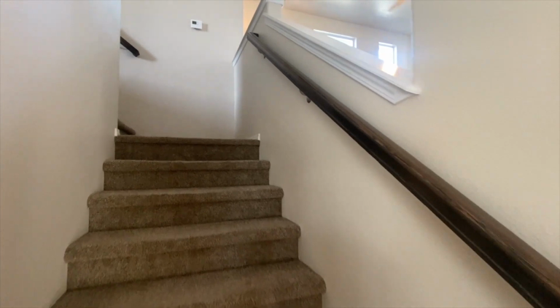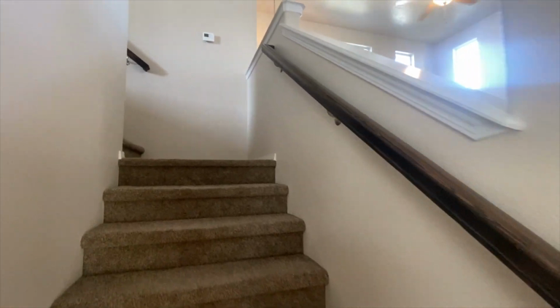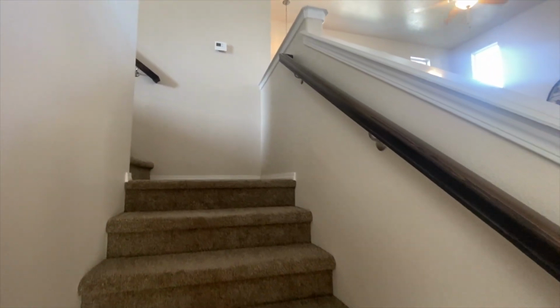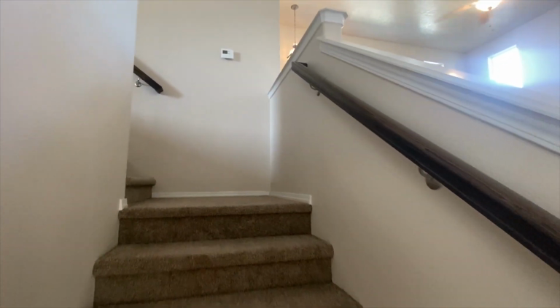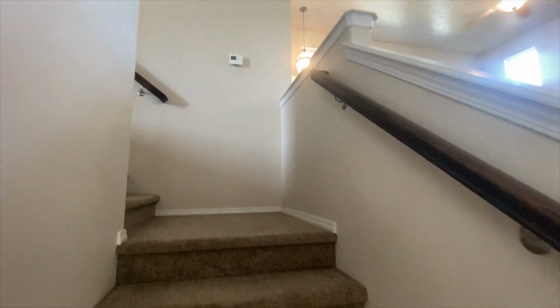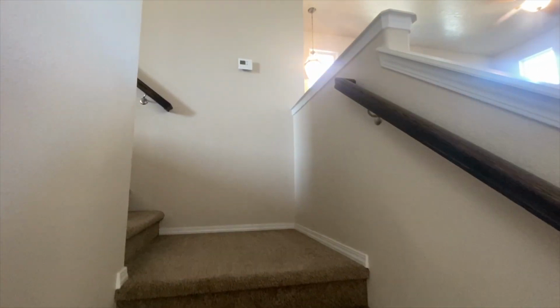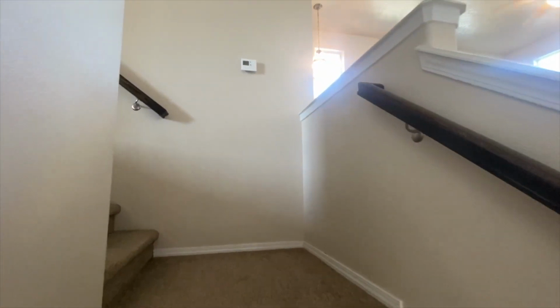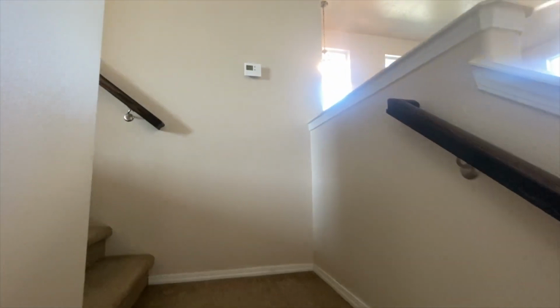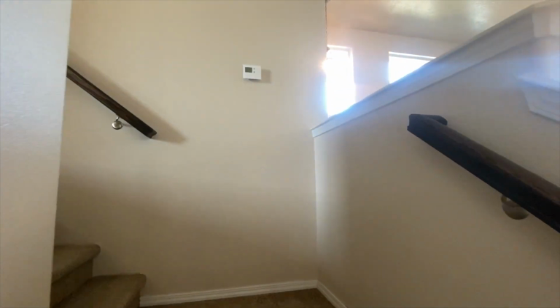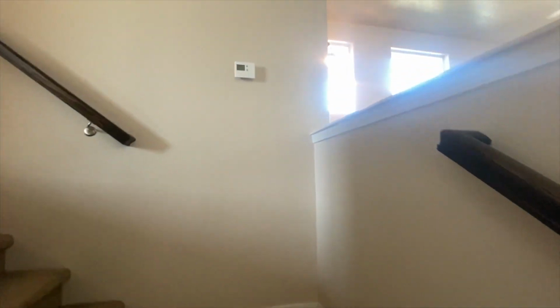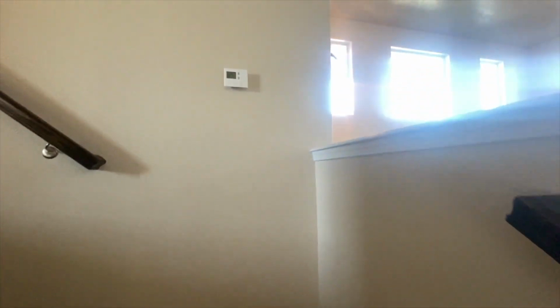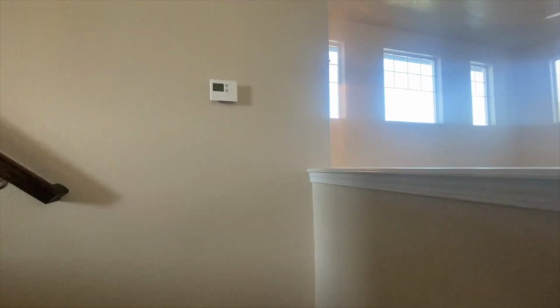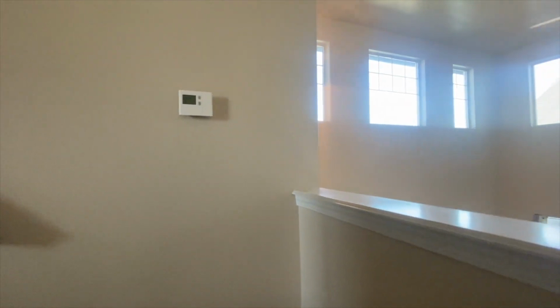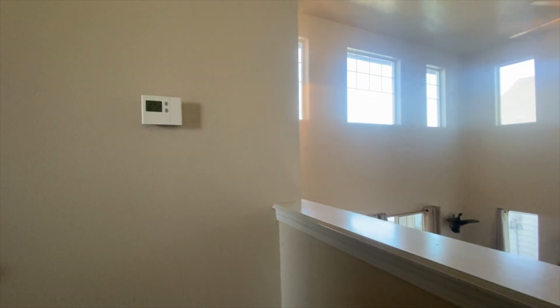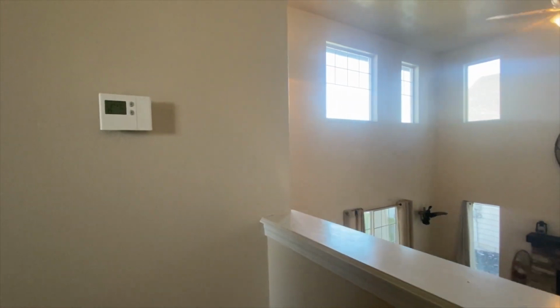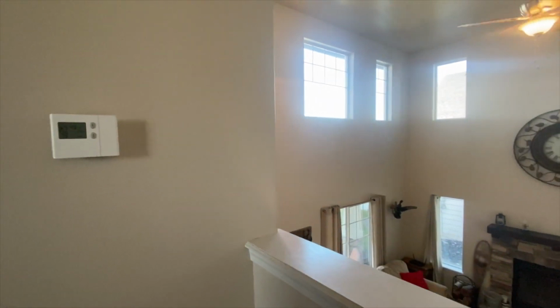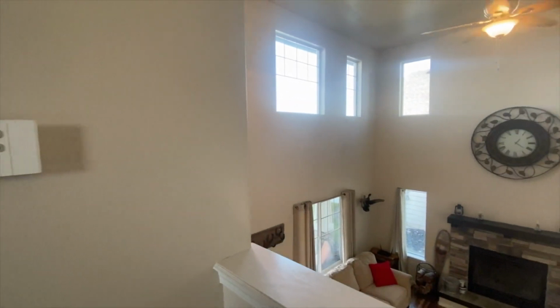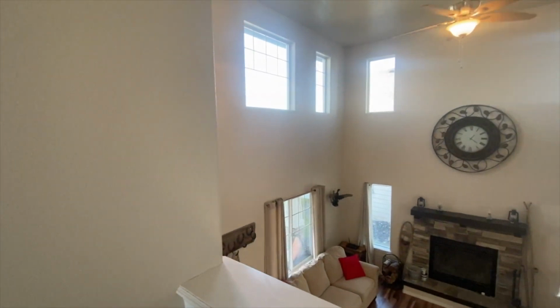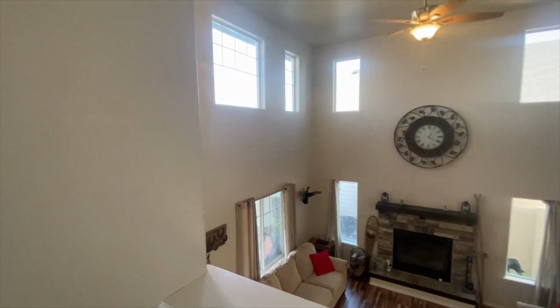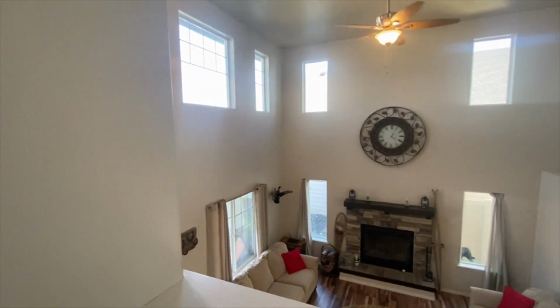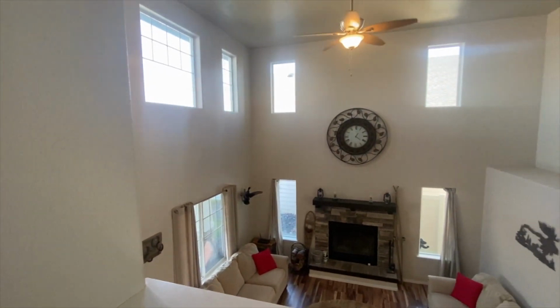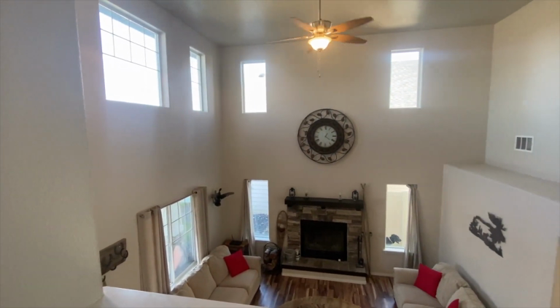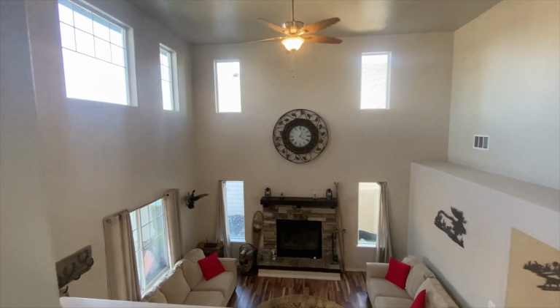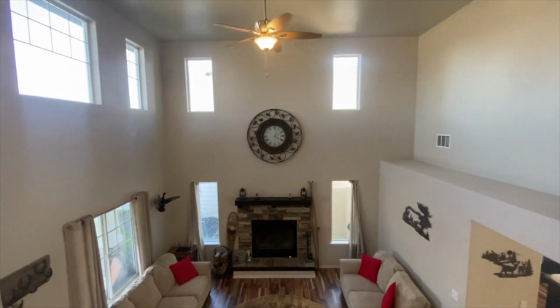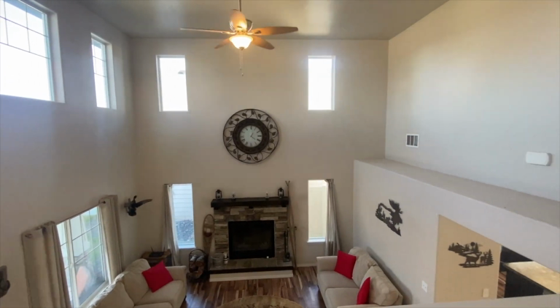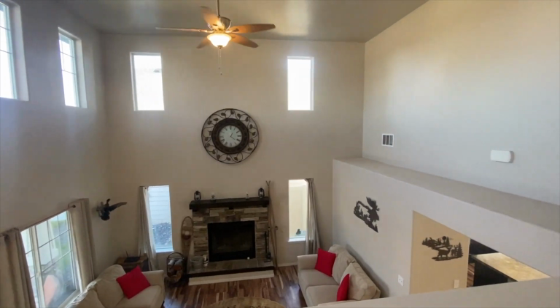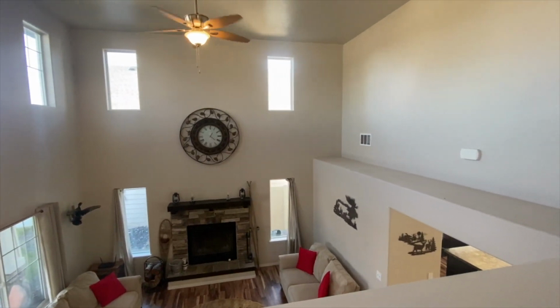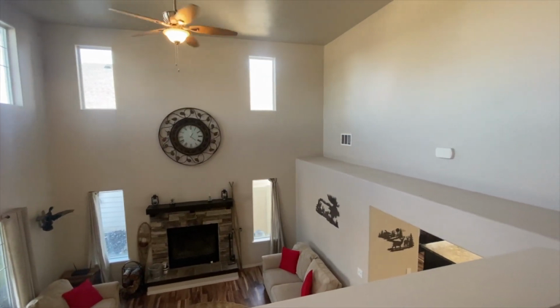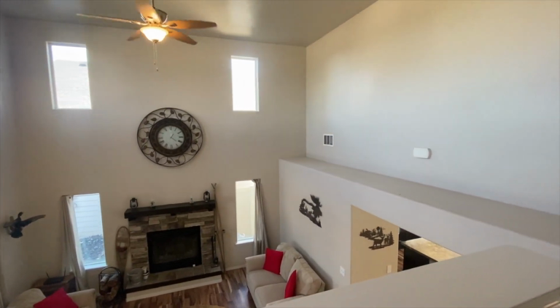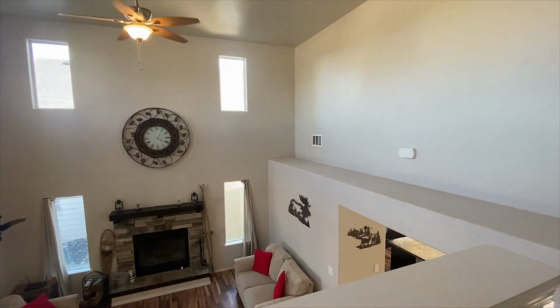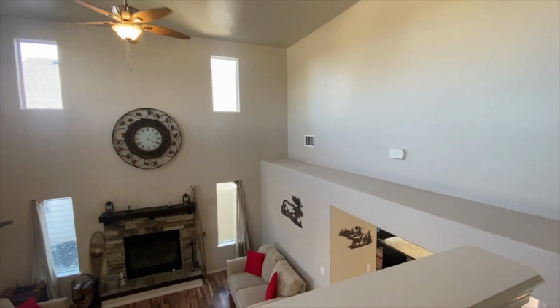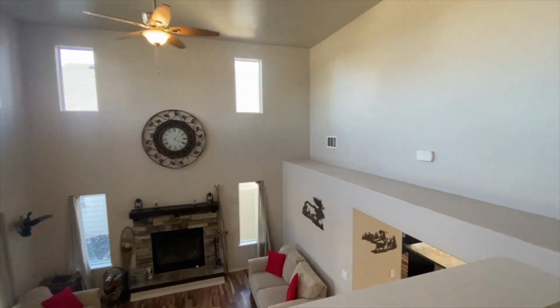Heading up the stairs to the first landing, you can look out over your living room and just see how big that front living room is with those tall ceilings, tons of natural light, and that plant shelf to put all your decorations or whatever else you might want to put in there.